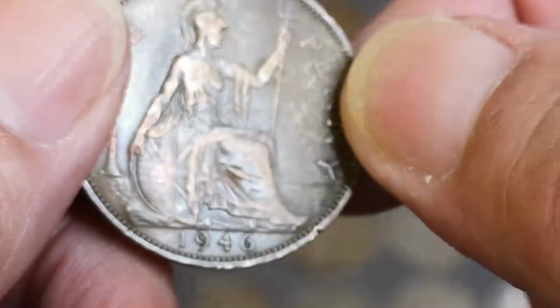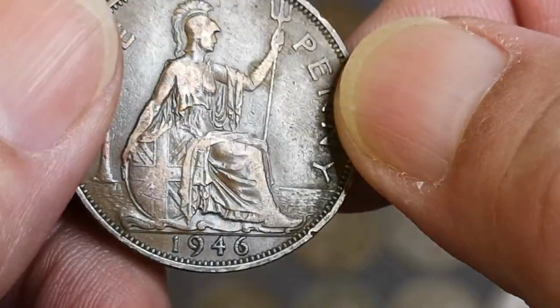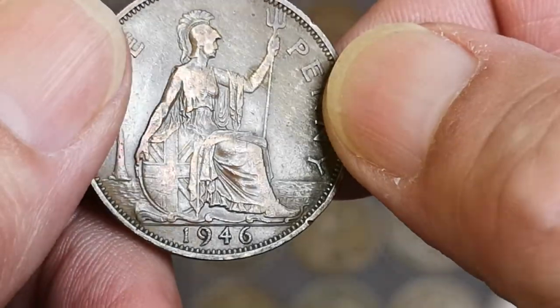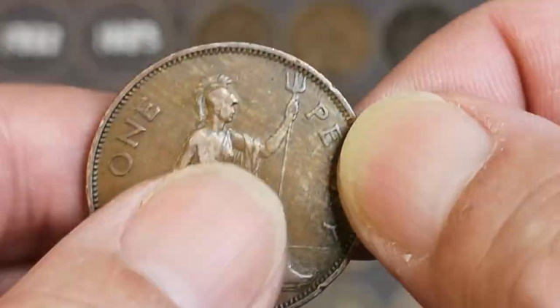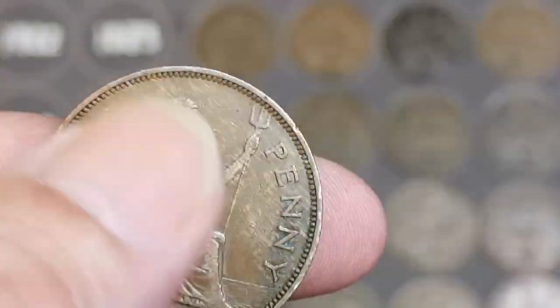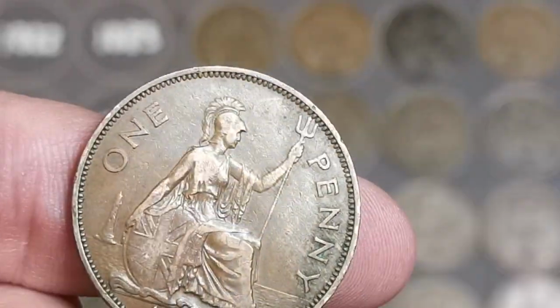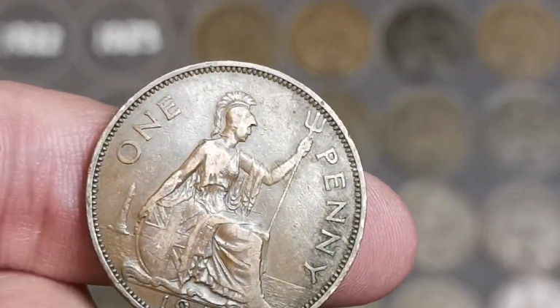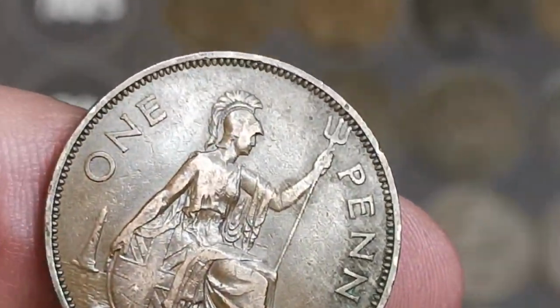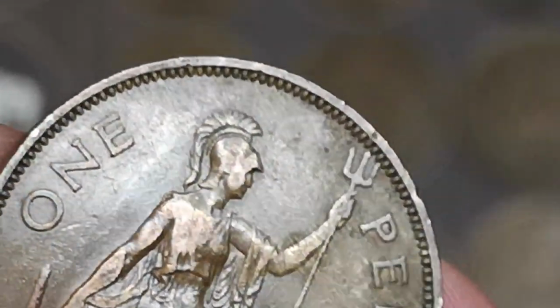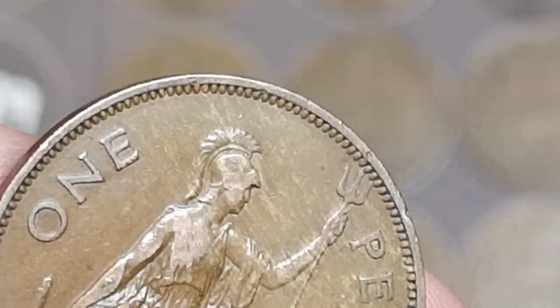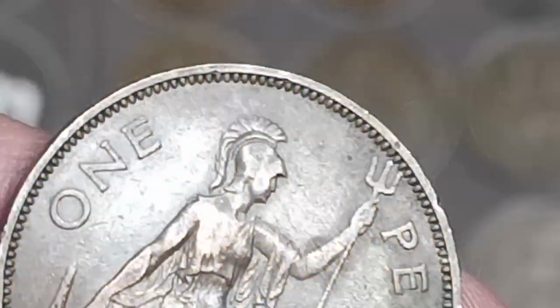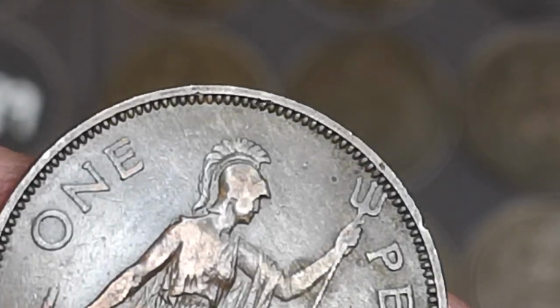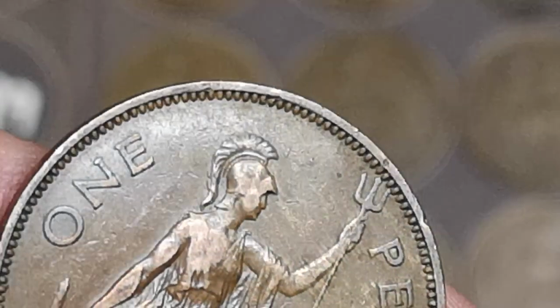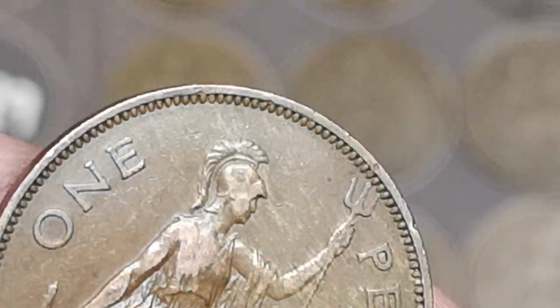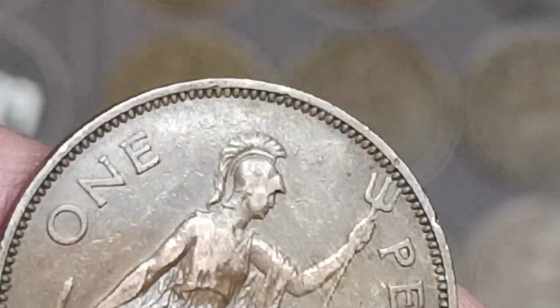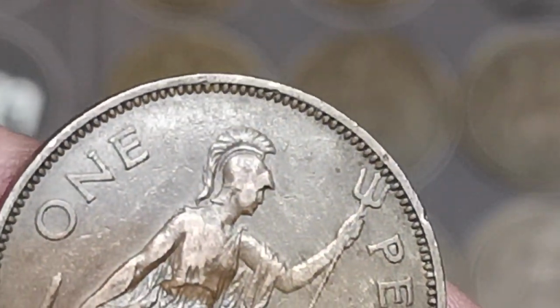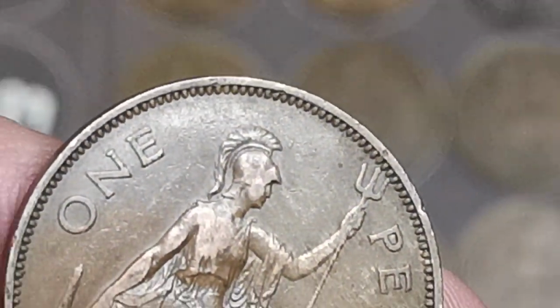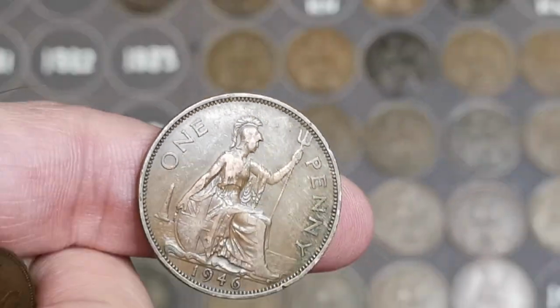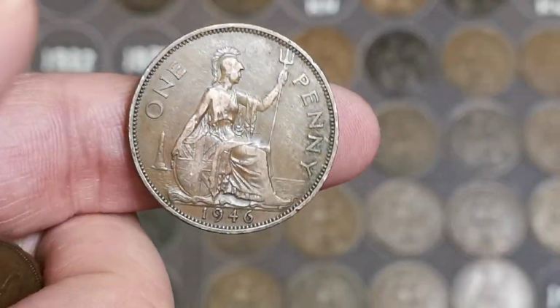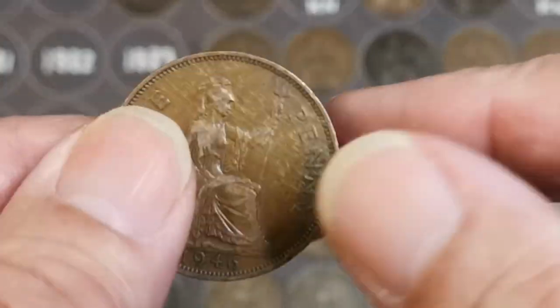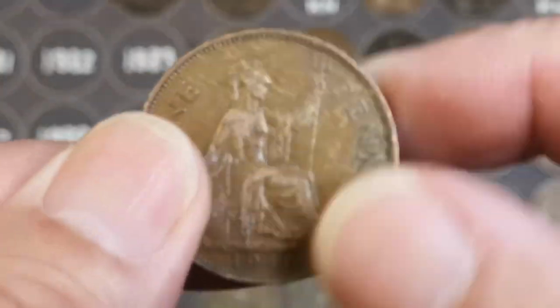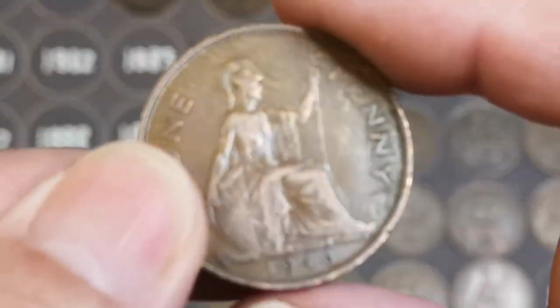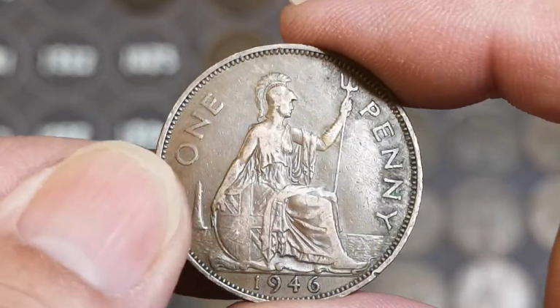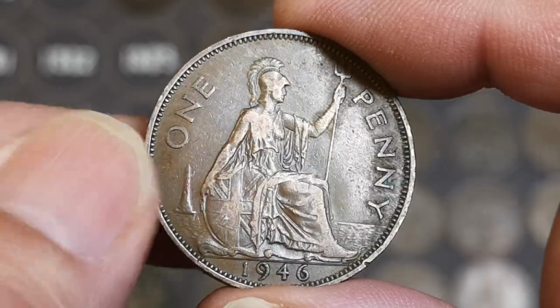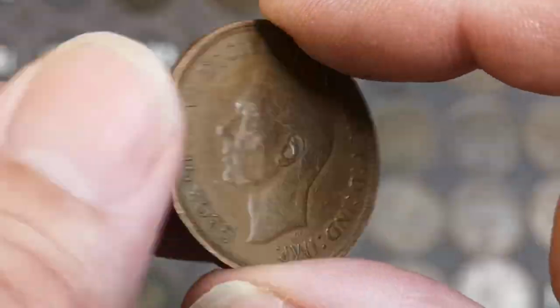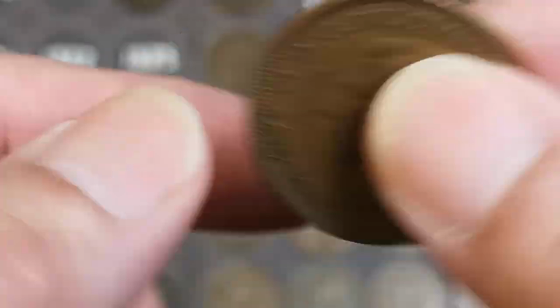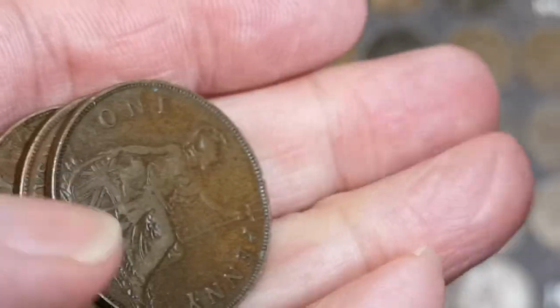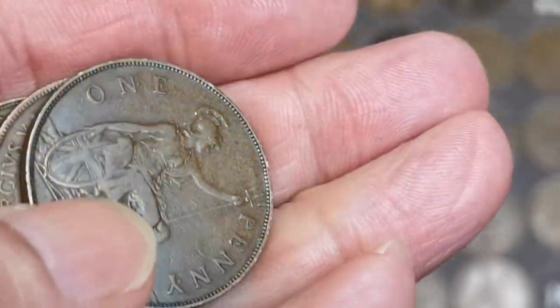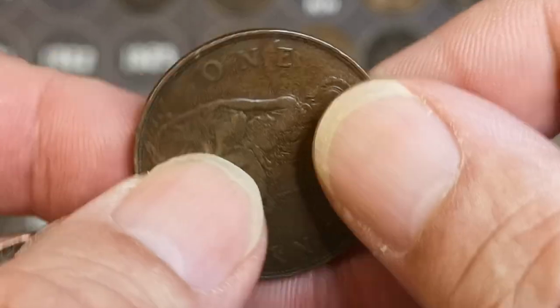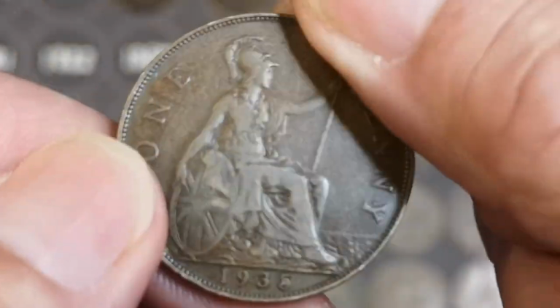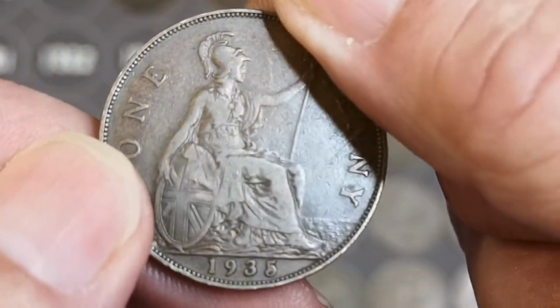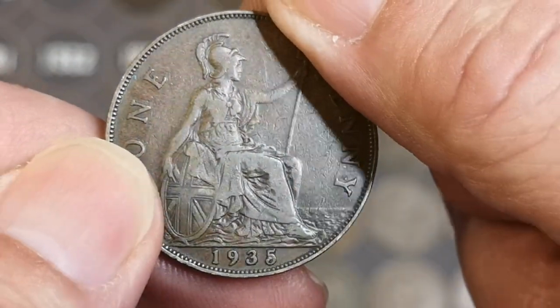Okay, George VI, 1946. We just look for that little dash up there after the E in ONE. Nope, that's just the common one.